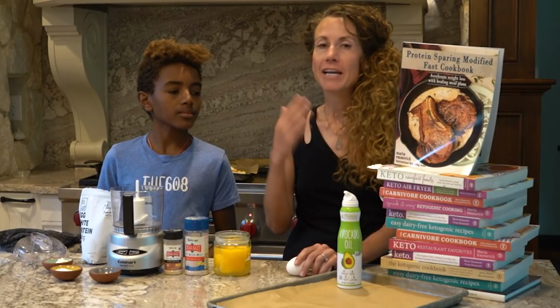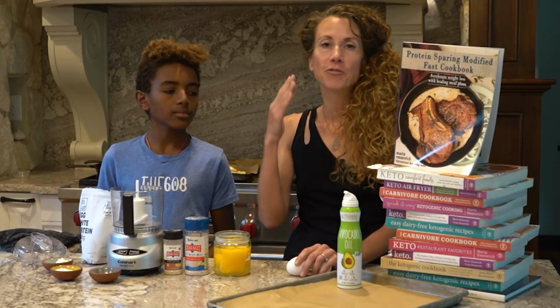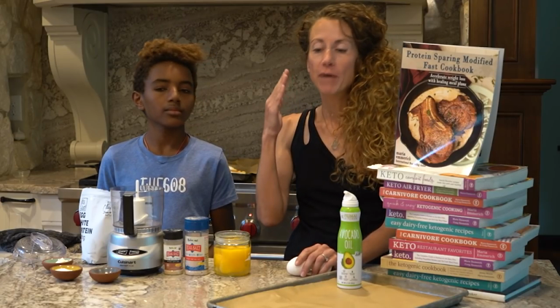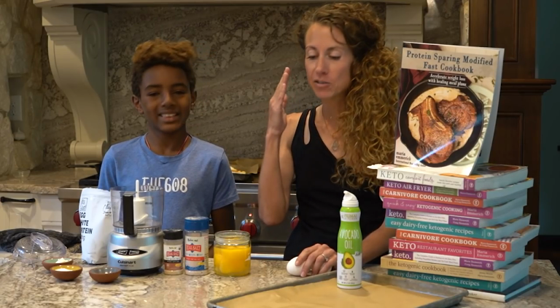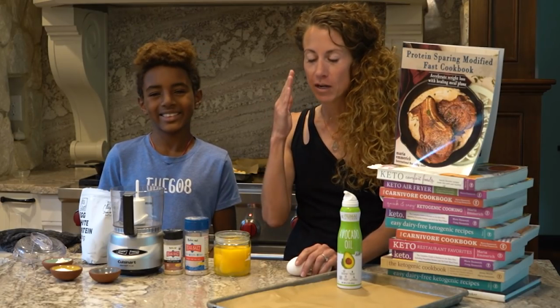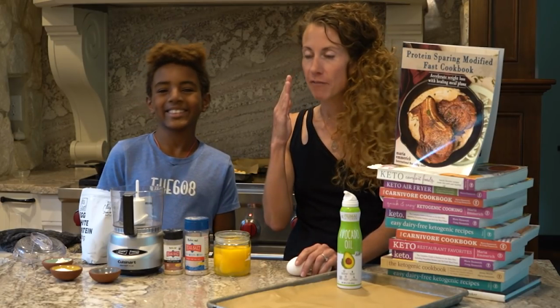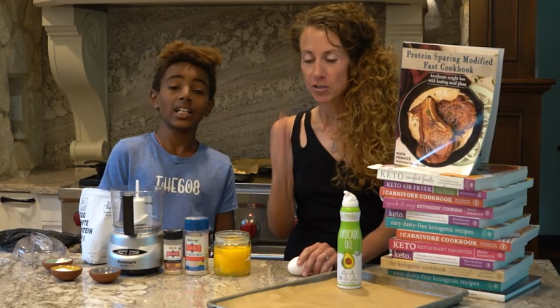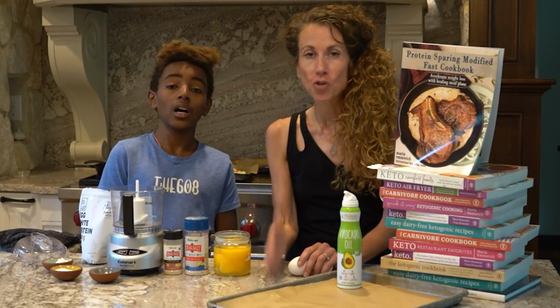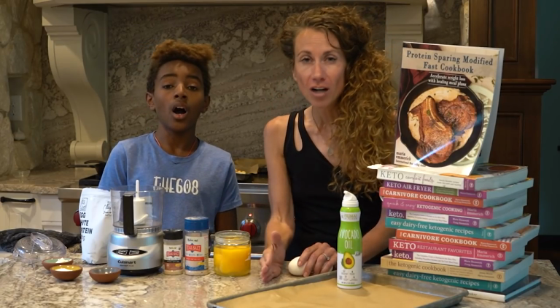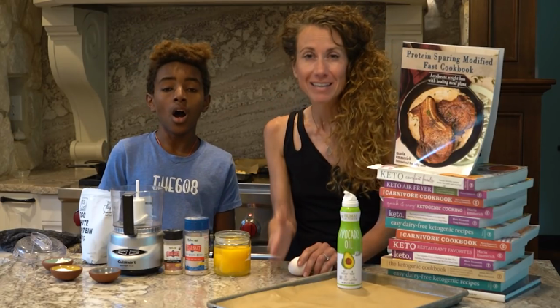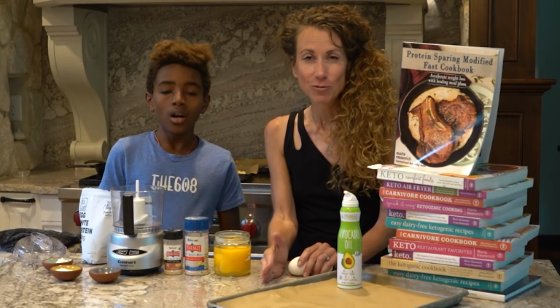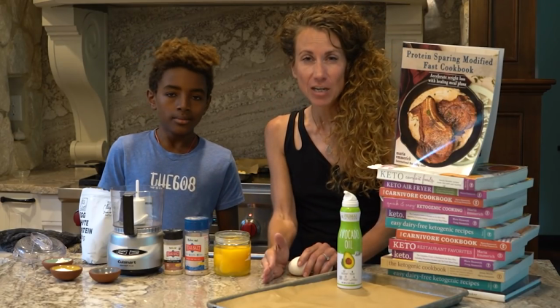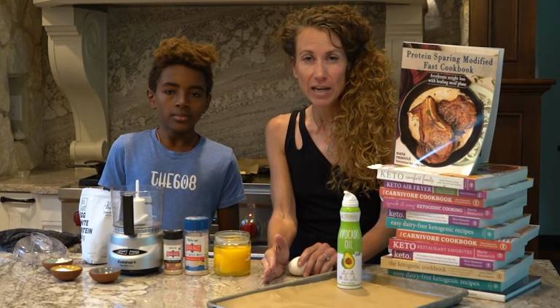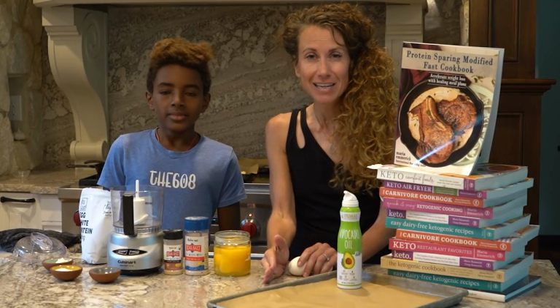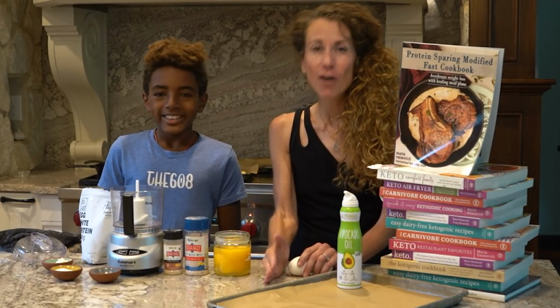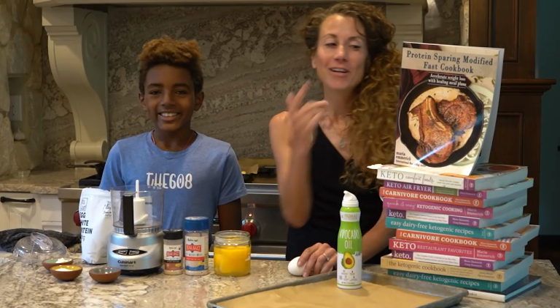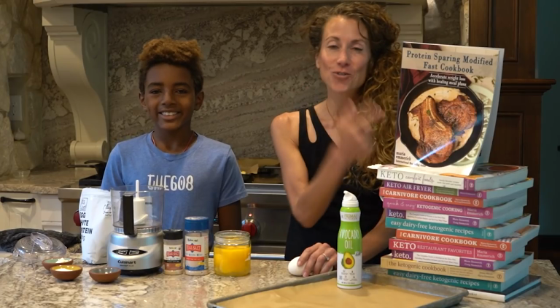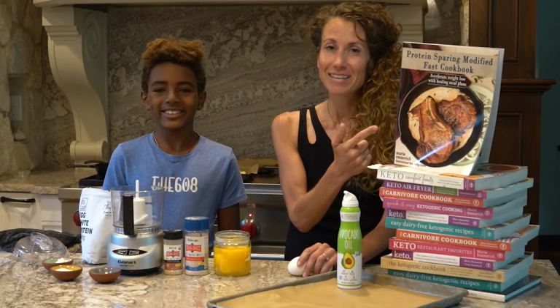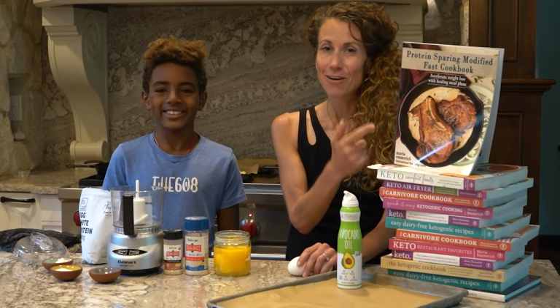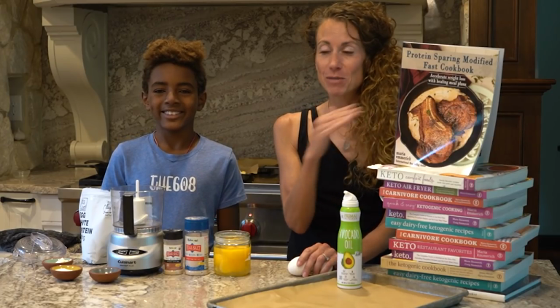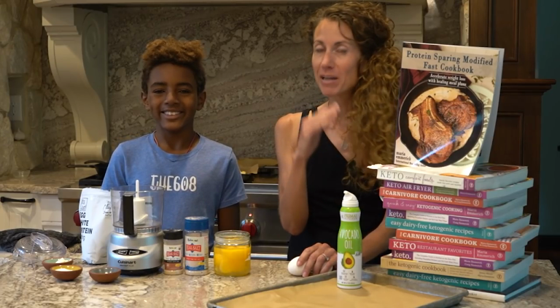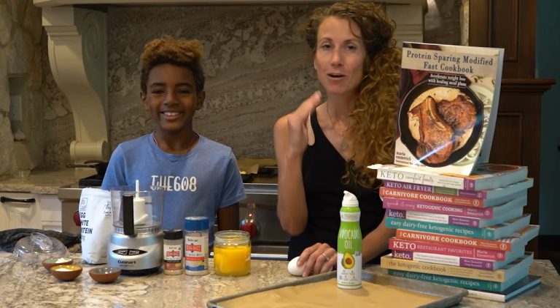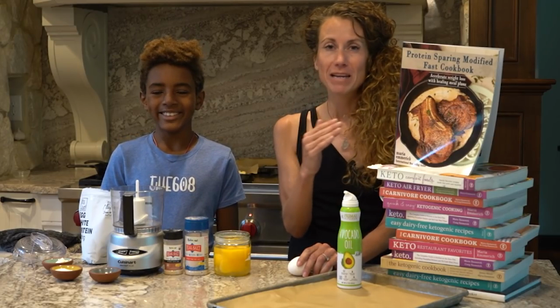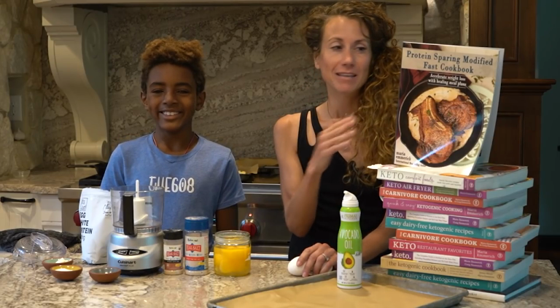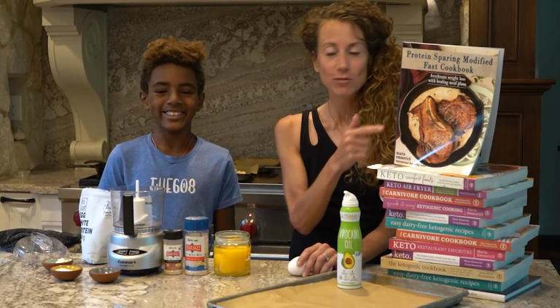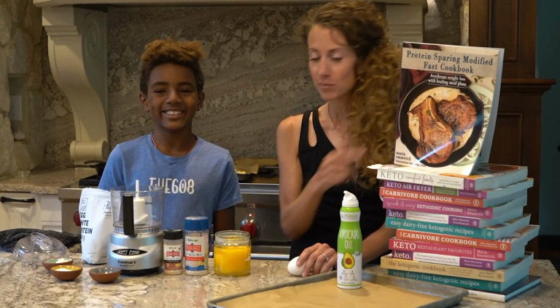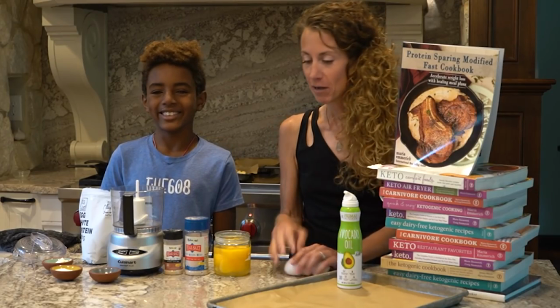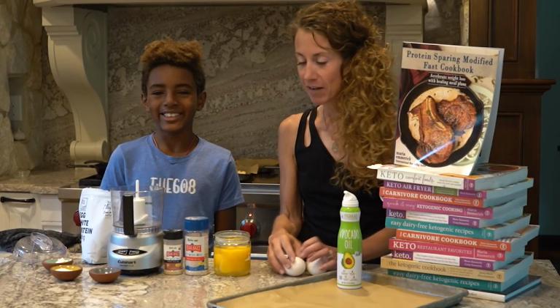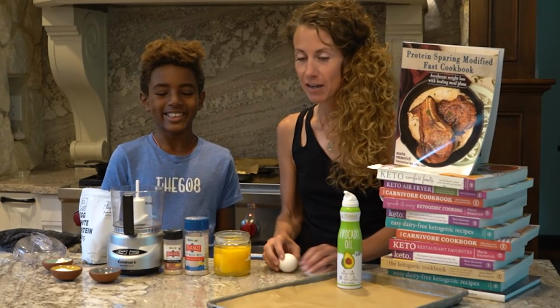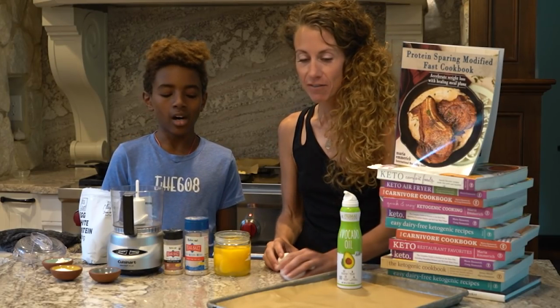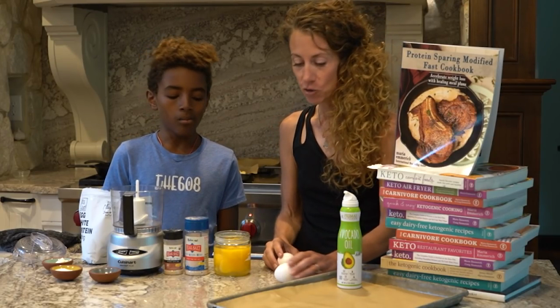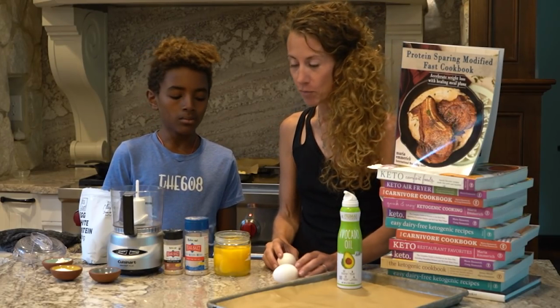It's a great way — if you're stalled and not losing any weight on keto, try this out. The meal plans are amazing. The protein sparing modified fast cookbook.